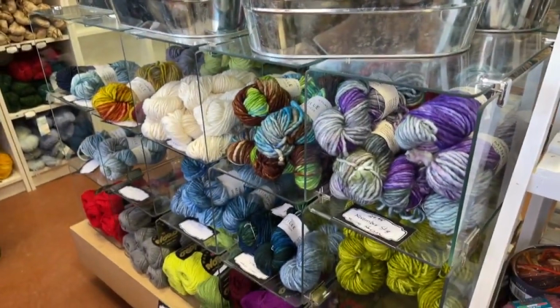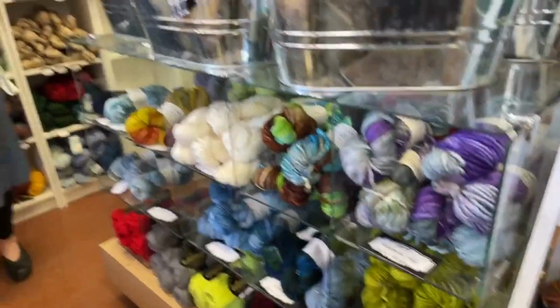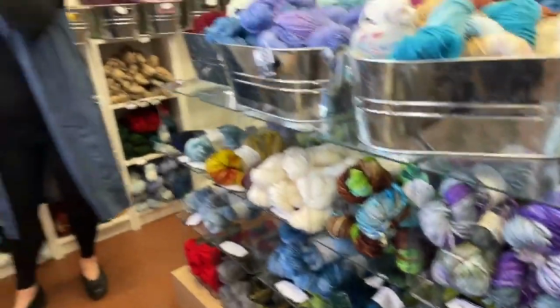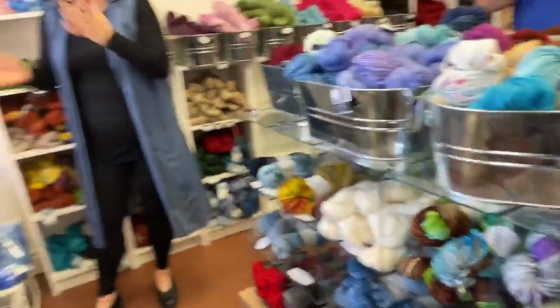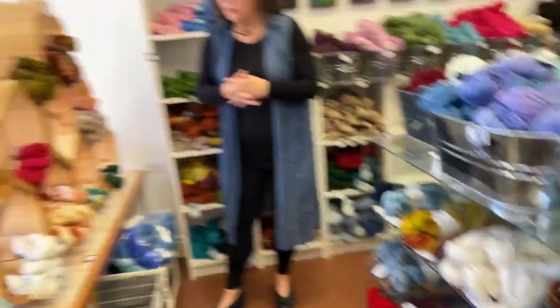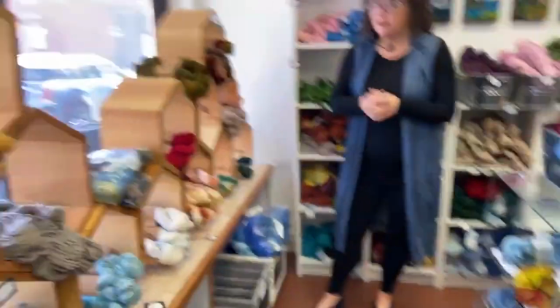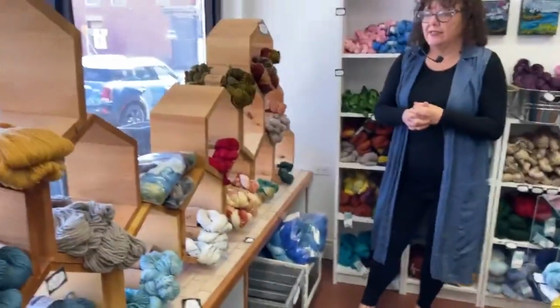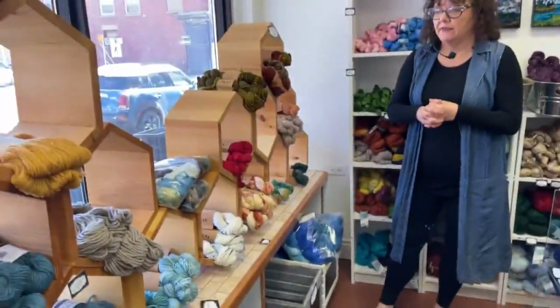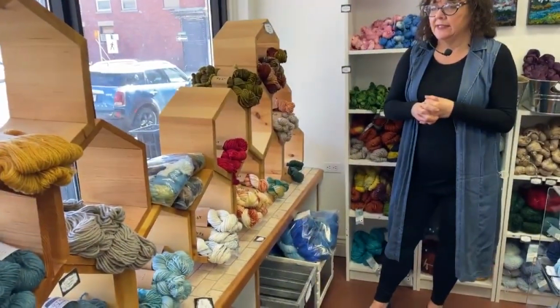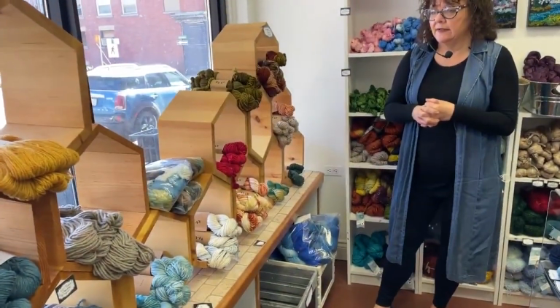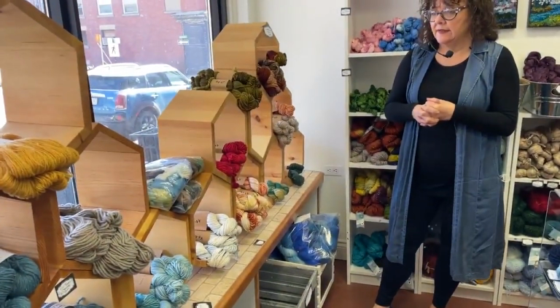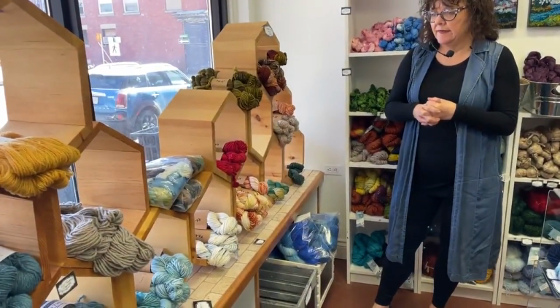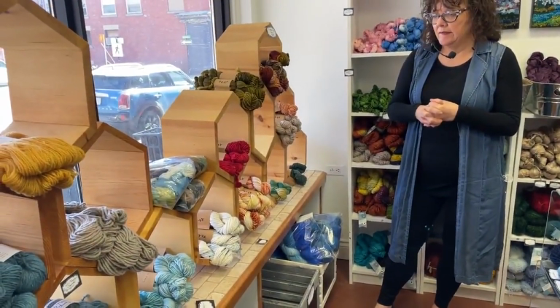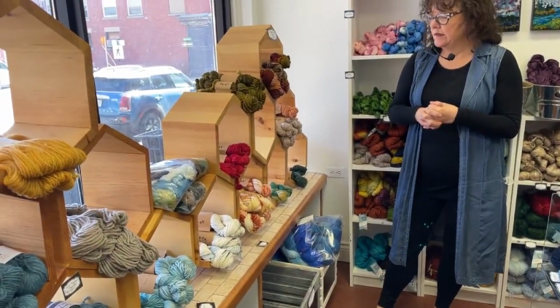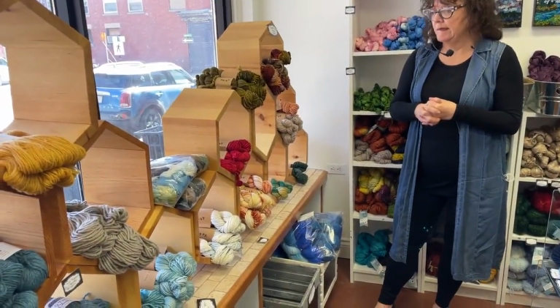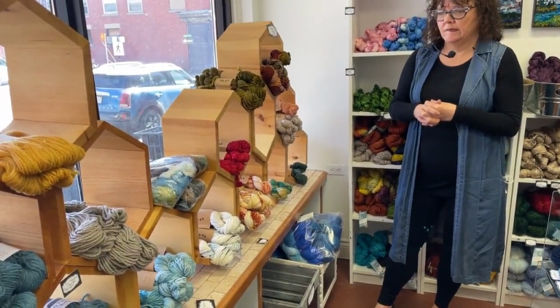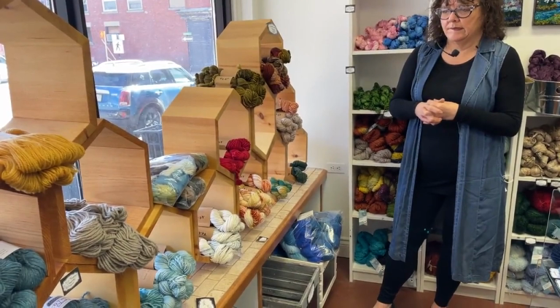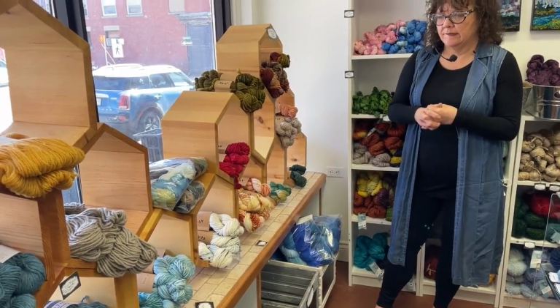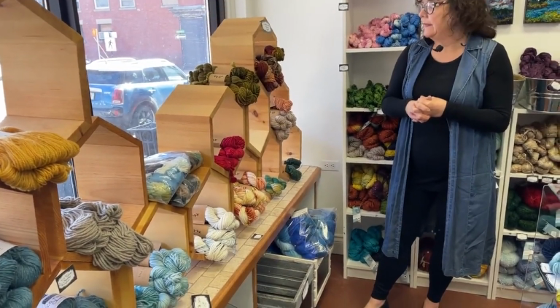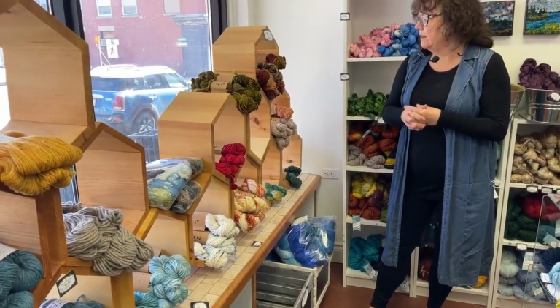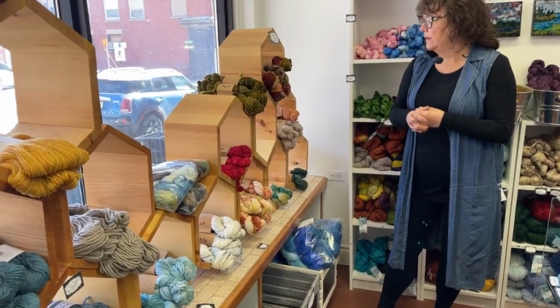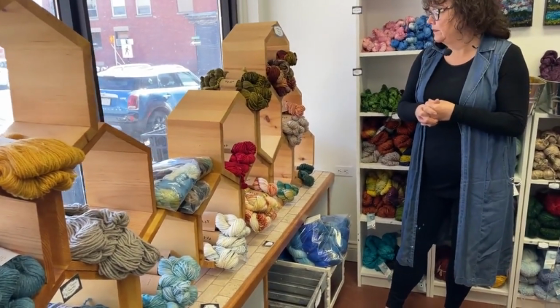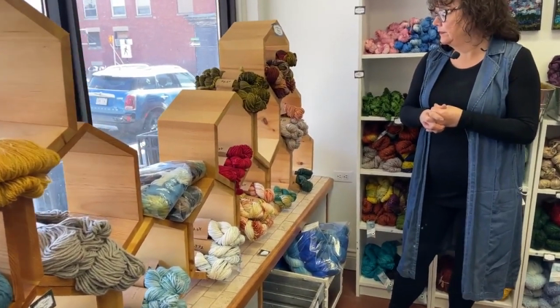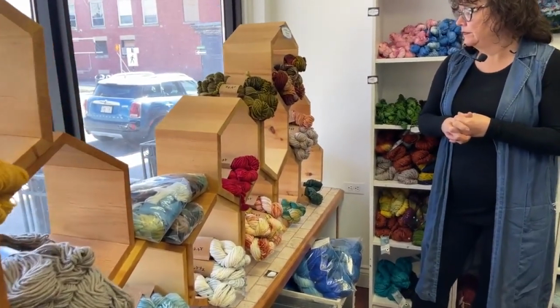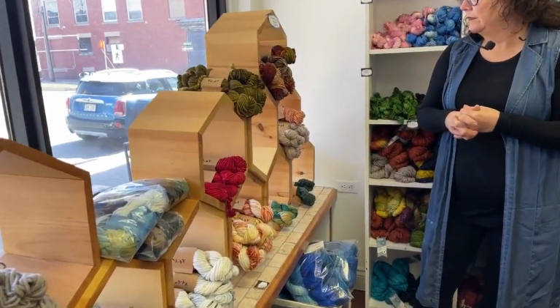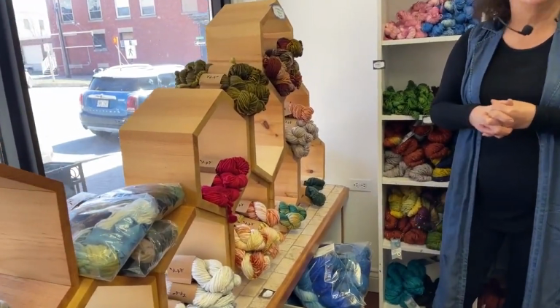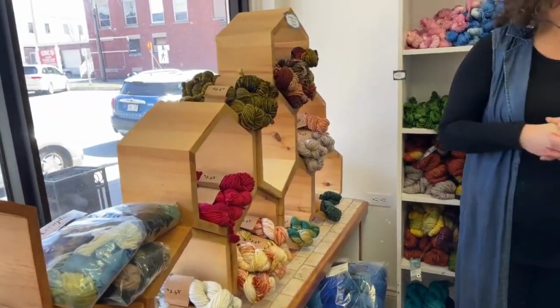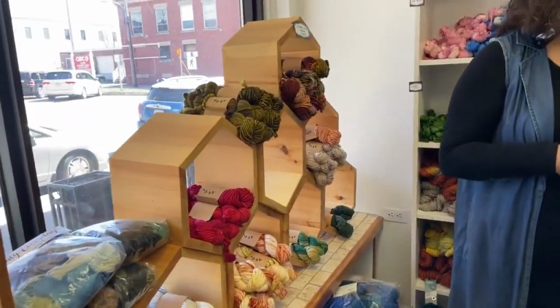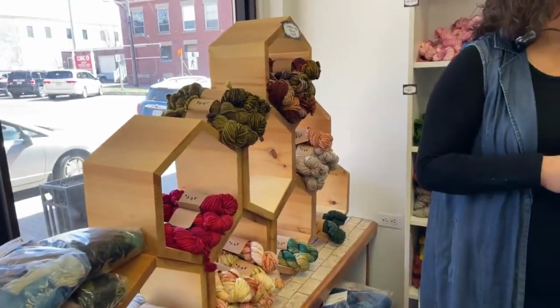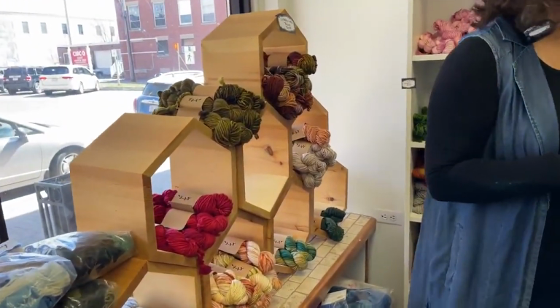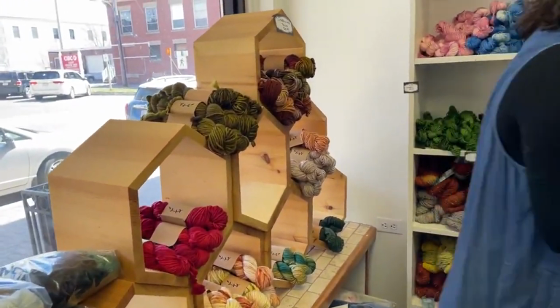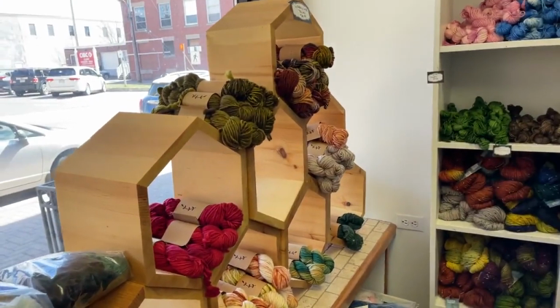Behind the end we have lichen and lace, from Megan Ingman who makes all of this — it's from New Brunswick, a lovely yarn to work with. I've put a new order in because it keeps going out the door since we get it in.